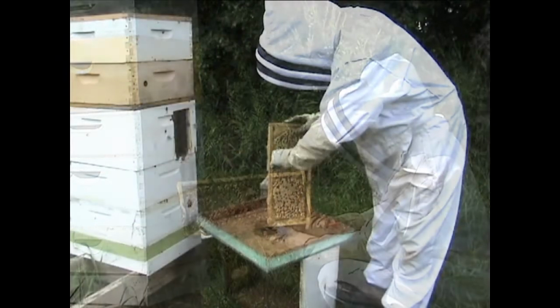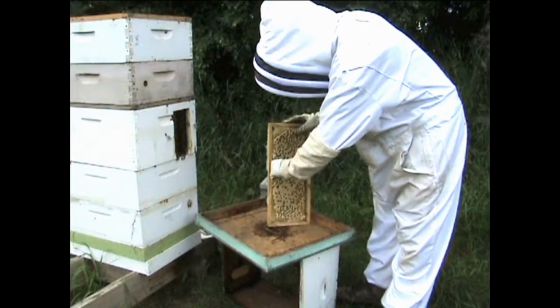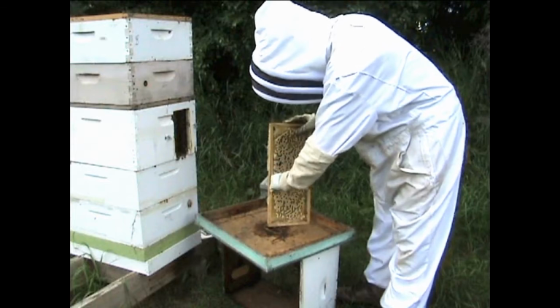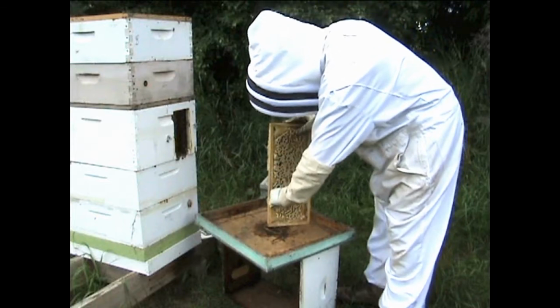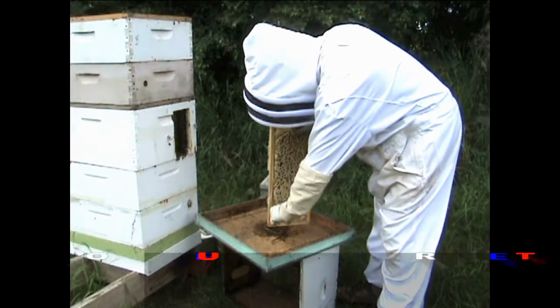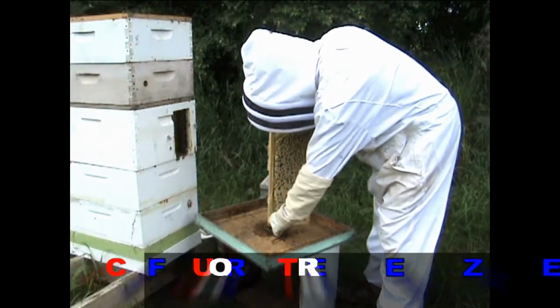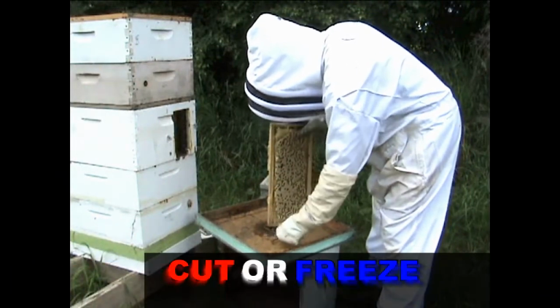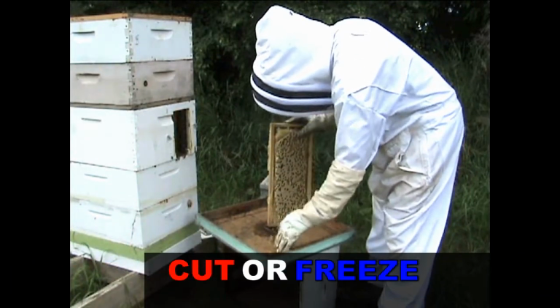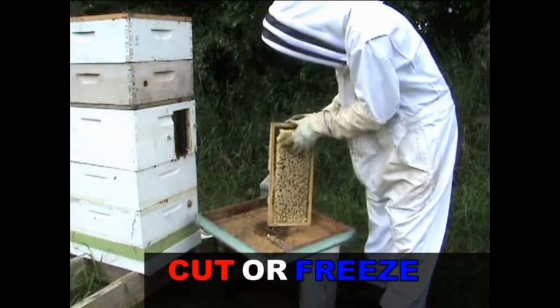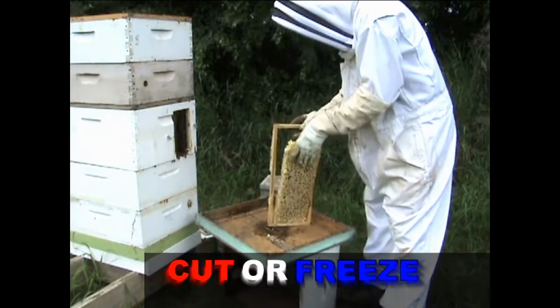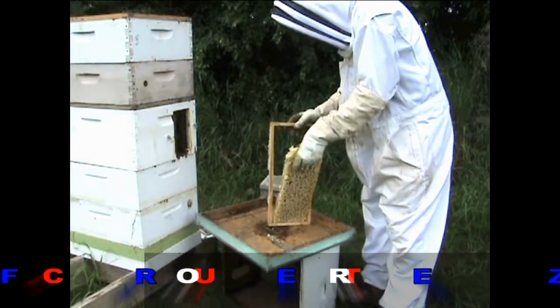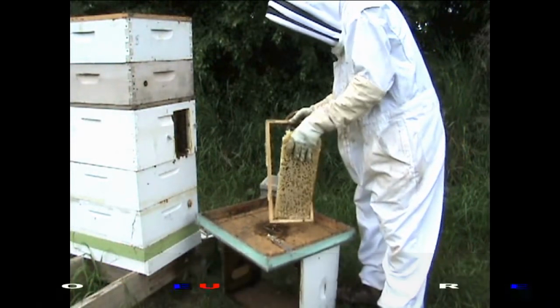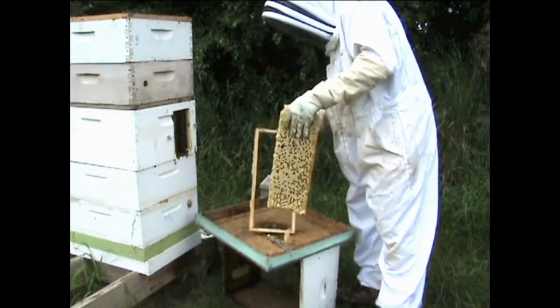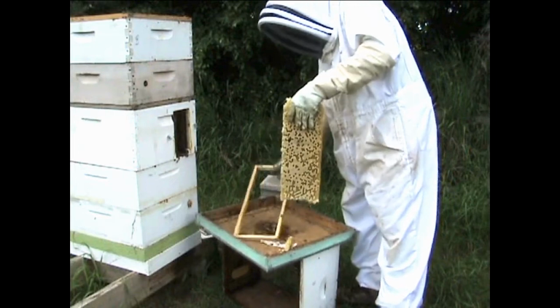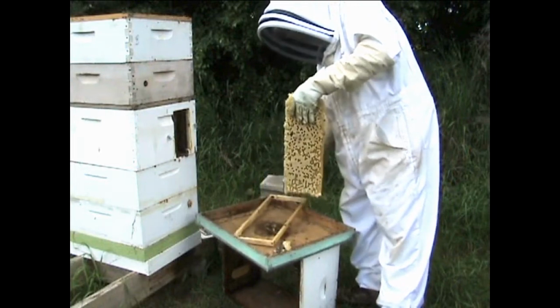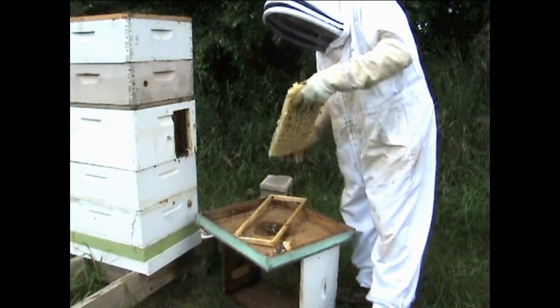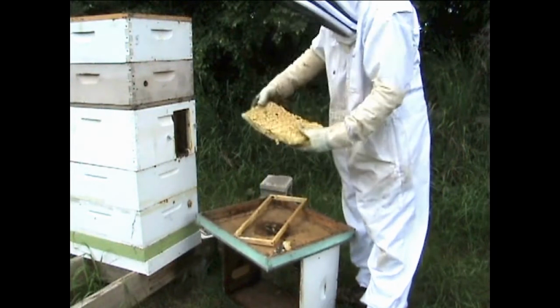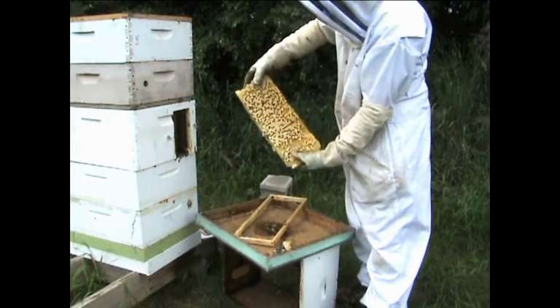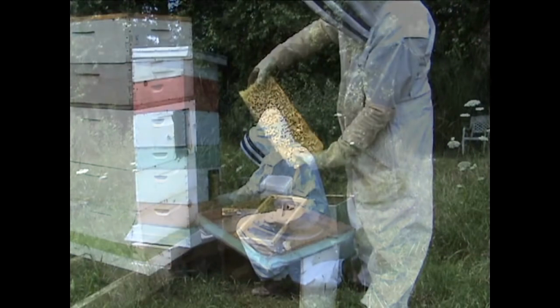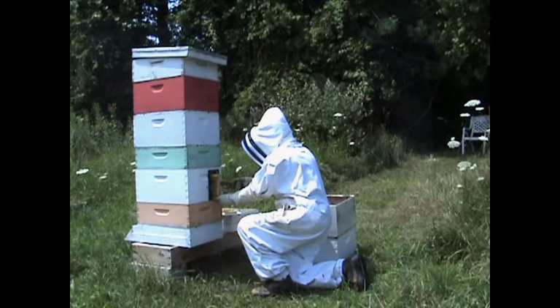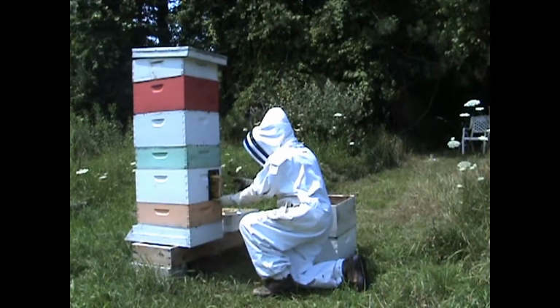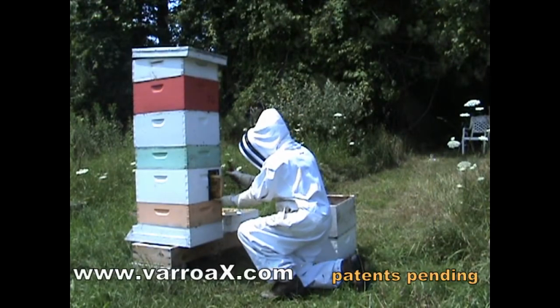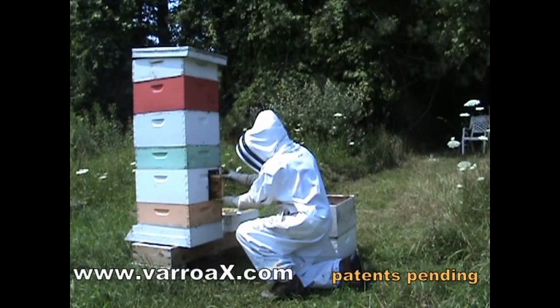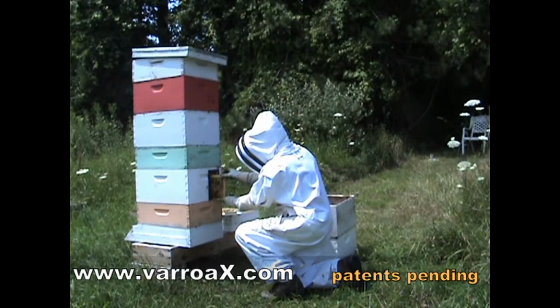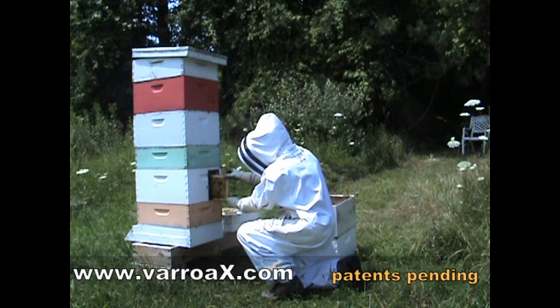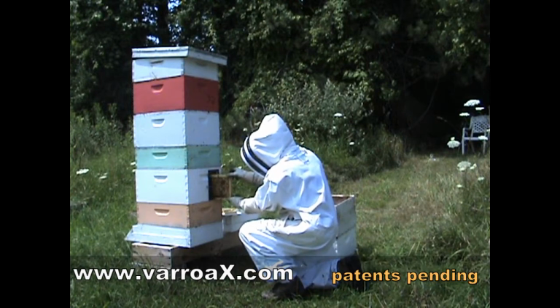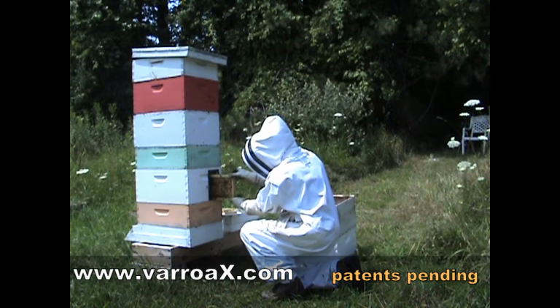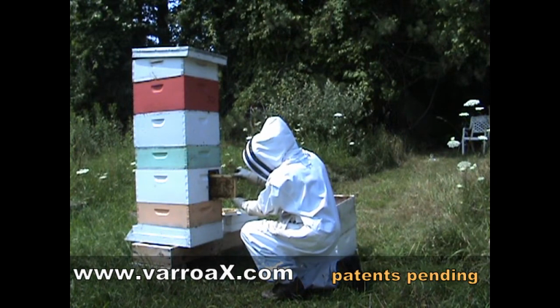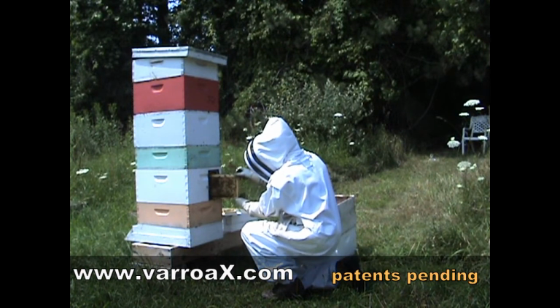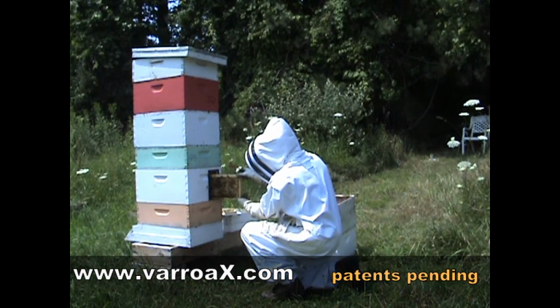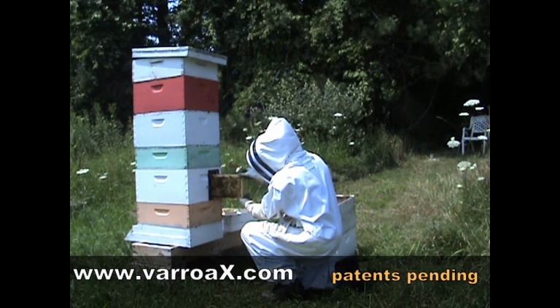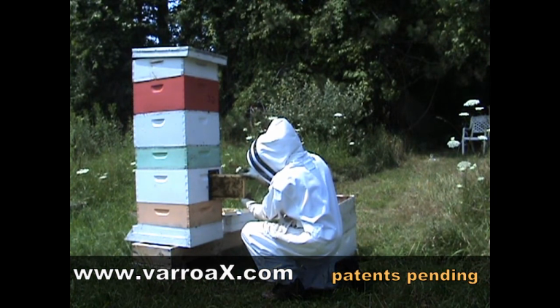After extraction, simply cut or freeze the capped brood. Control Varroa all season long without removing your honey supers.